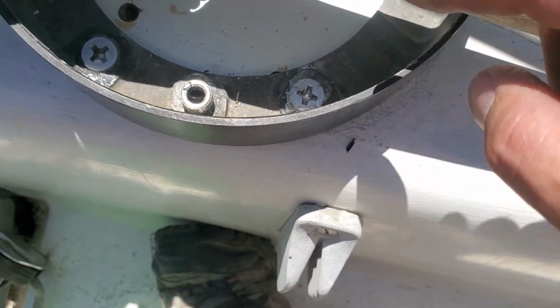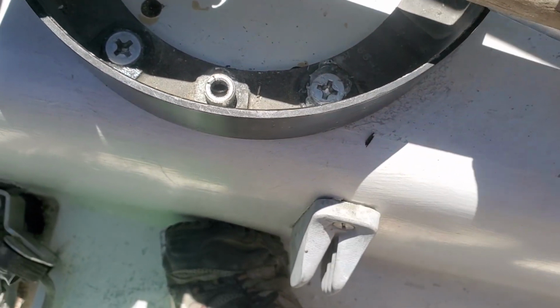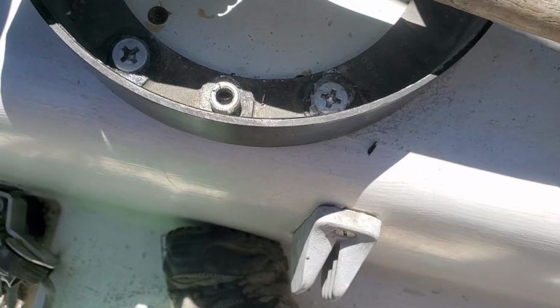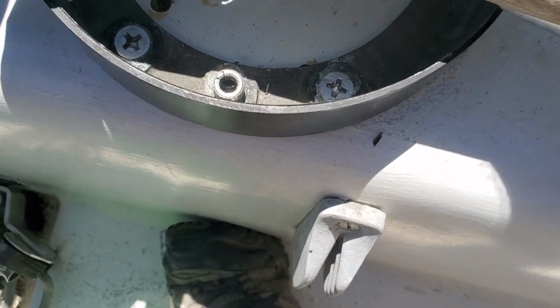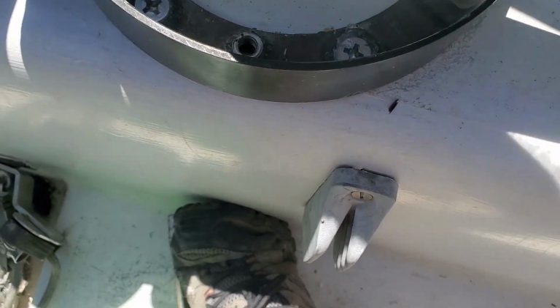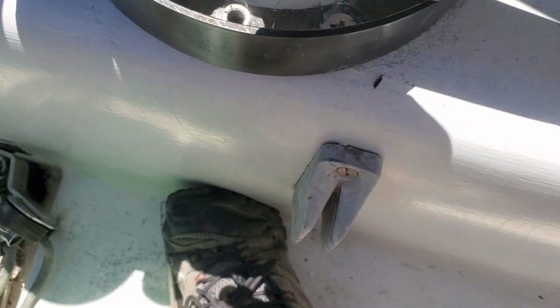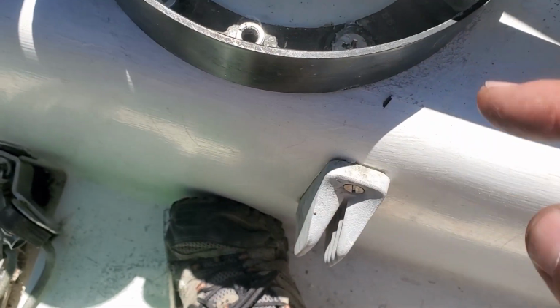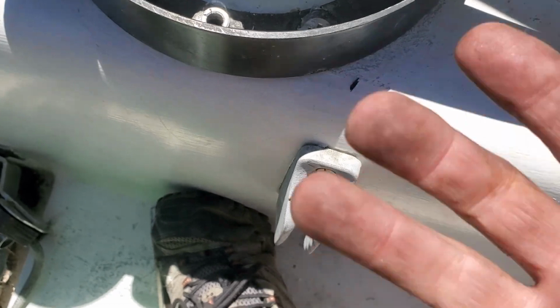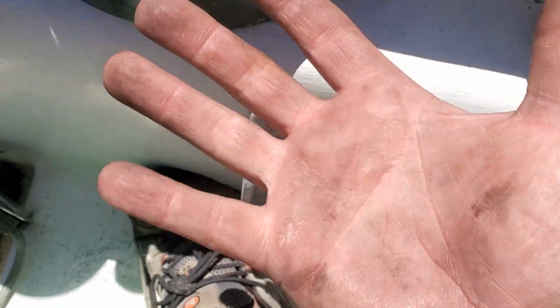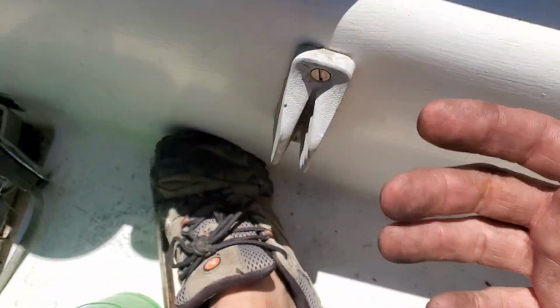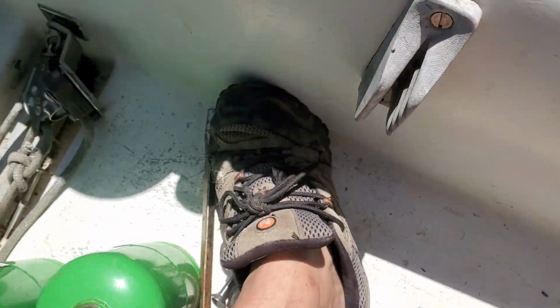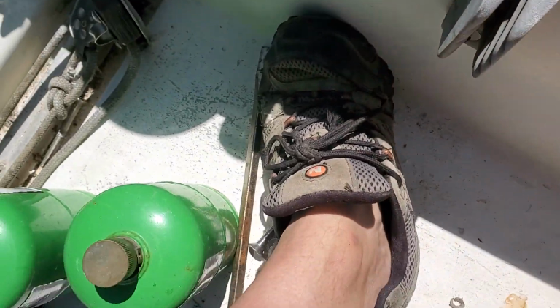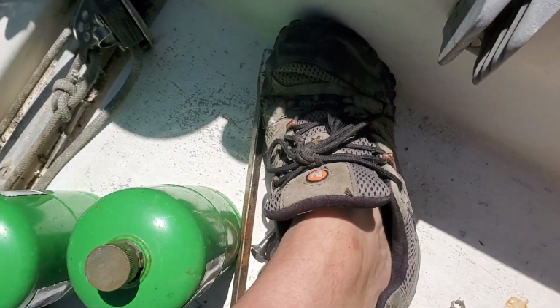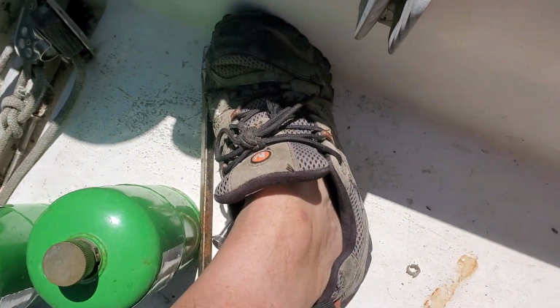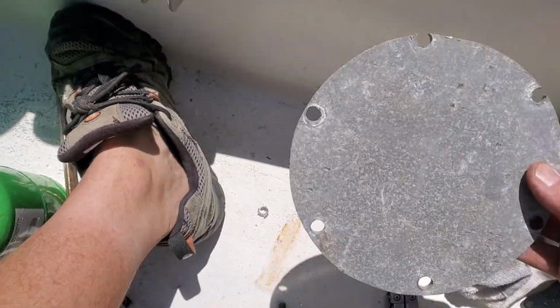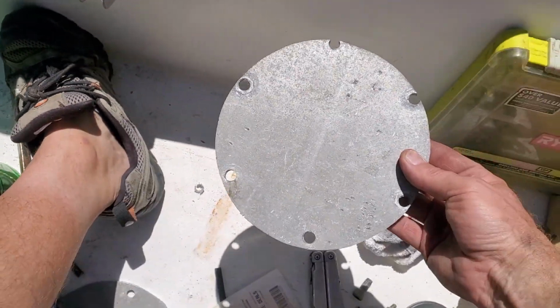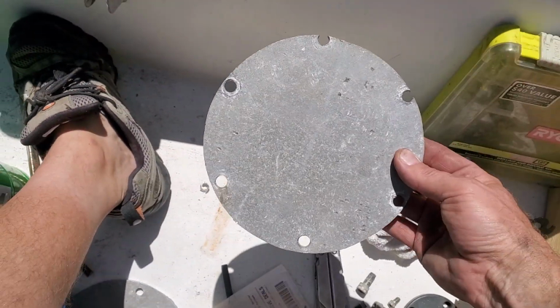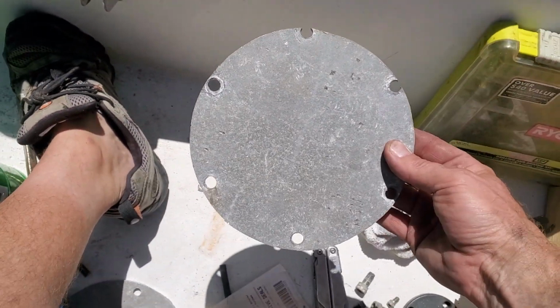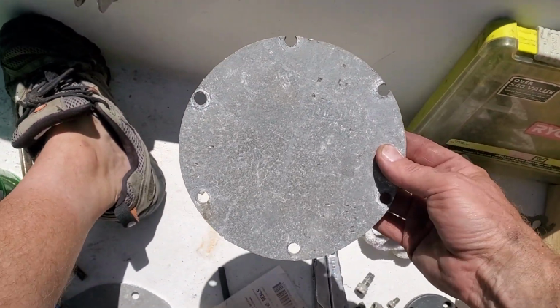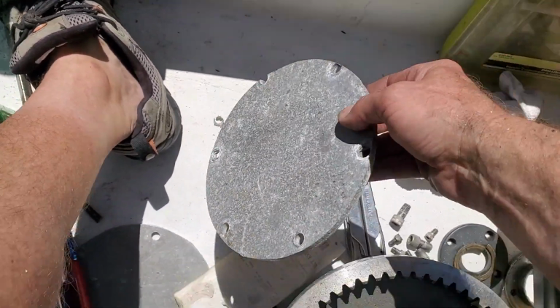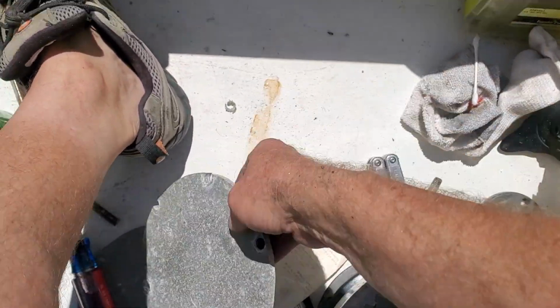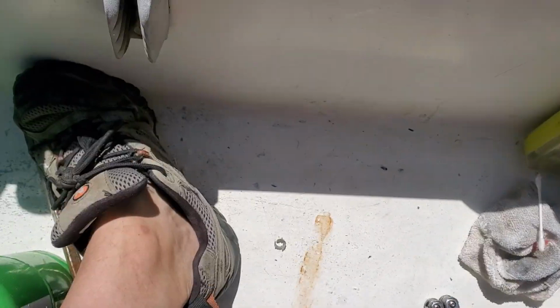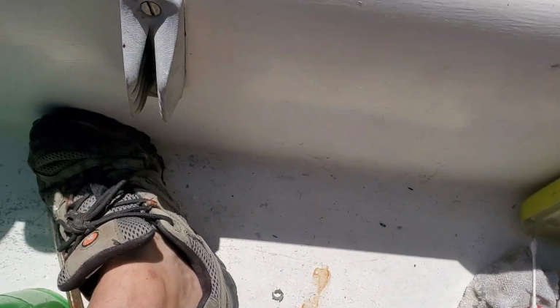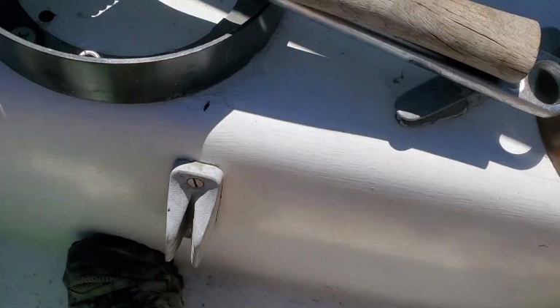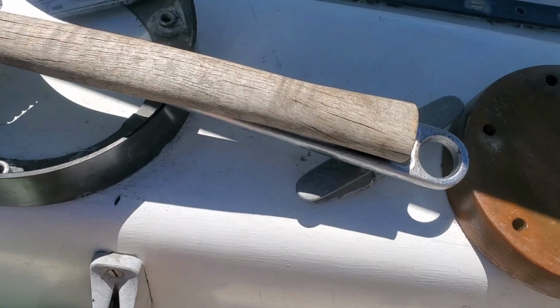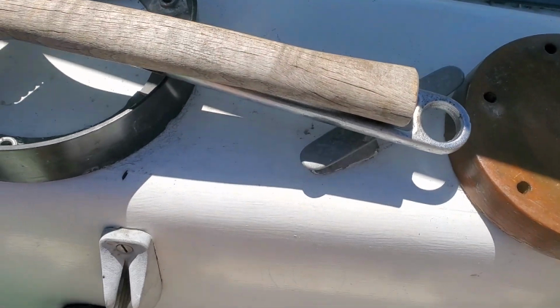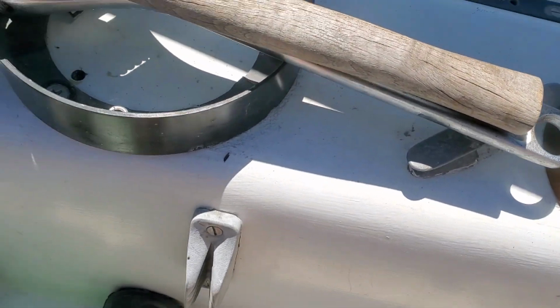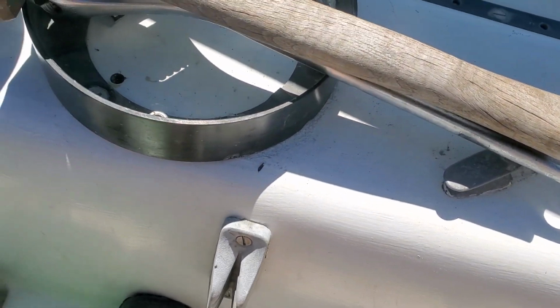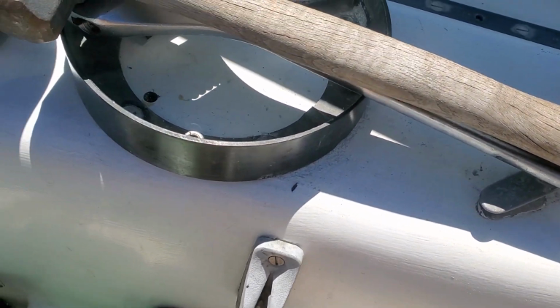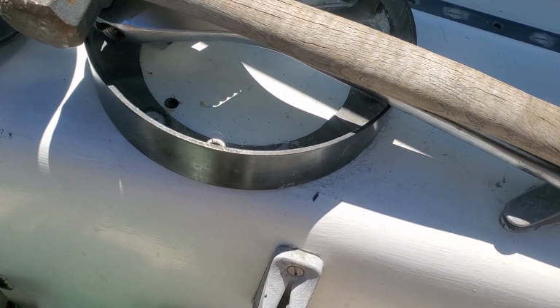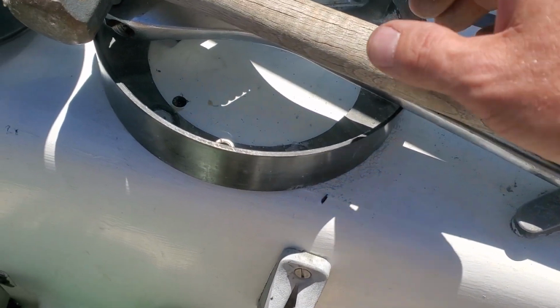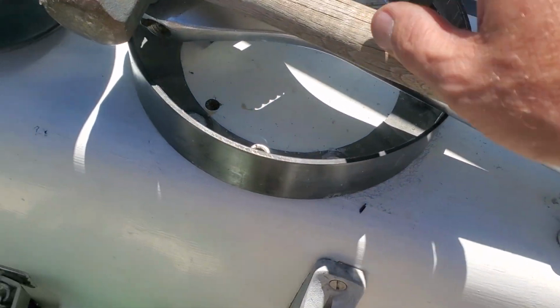One, two, three, four, five, six. On the back there's a backing plate. It's similar to this, but bigger. I made it at a metal shop last year.